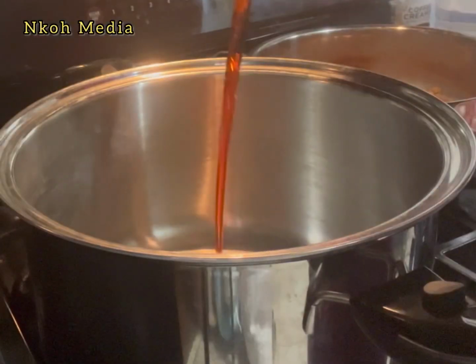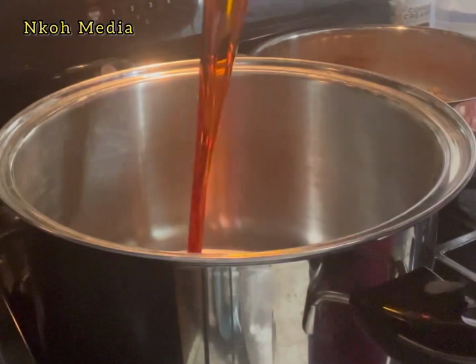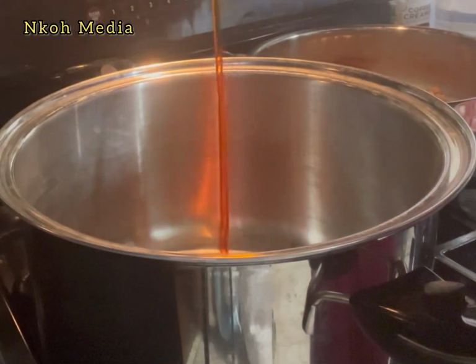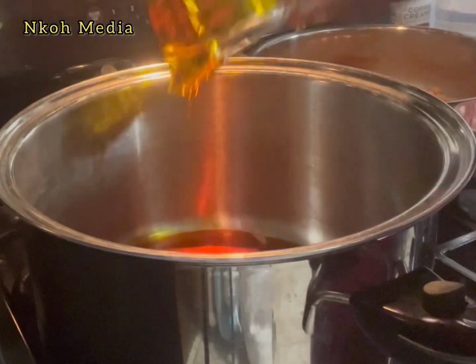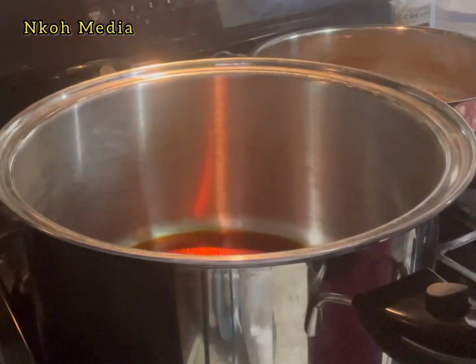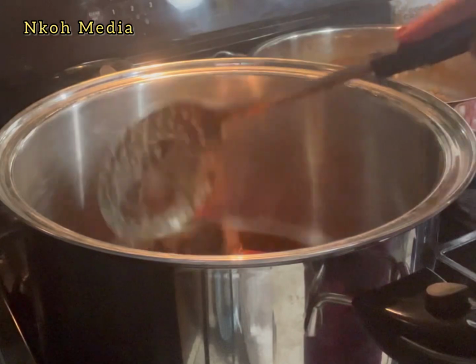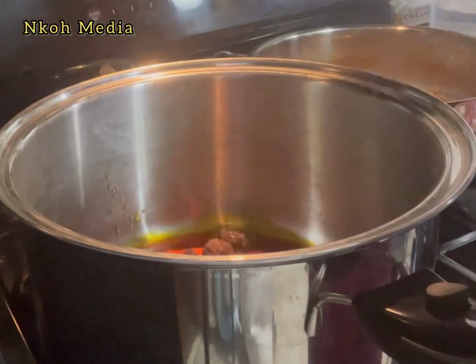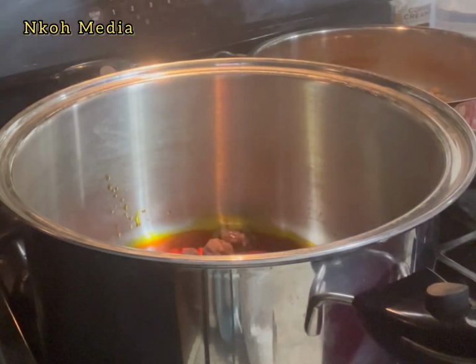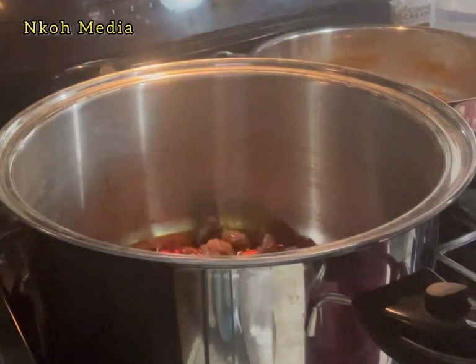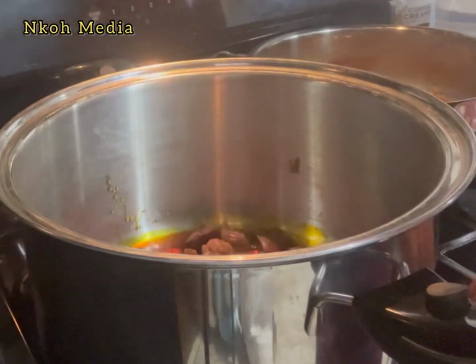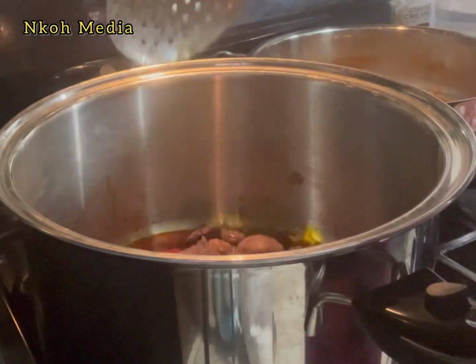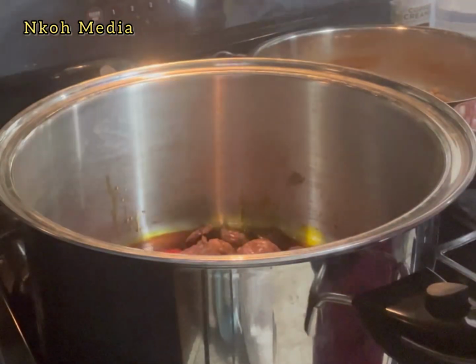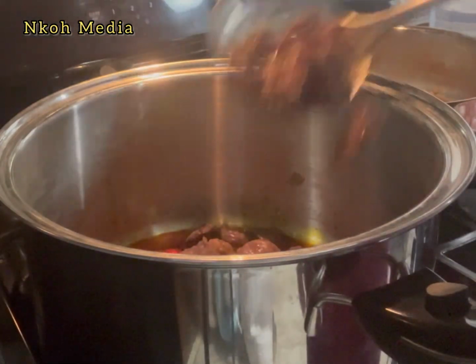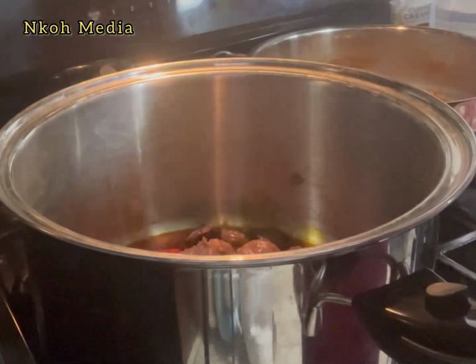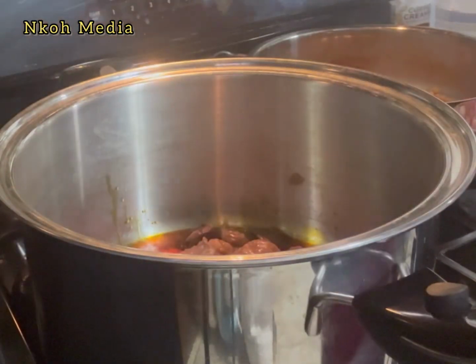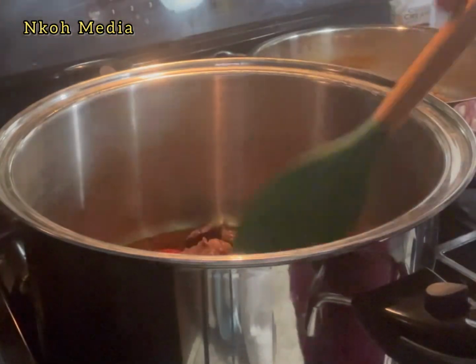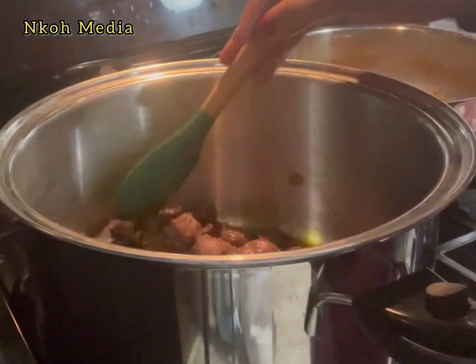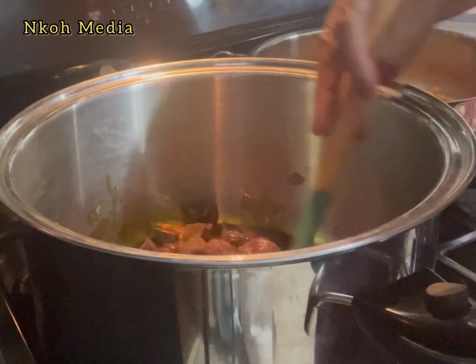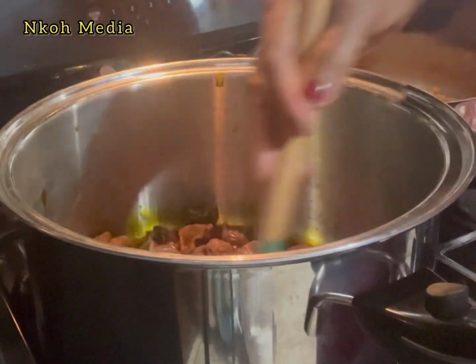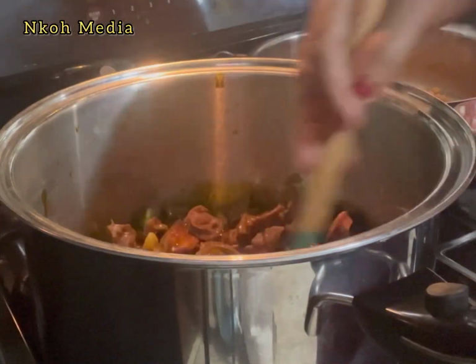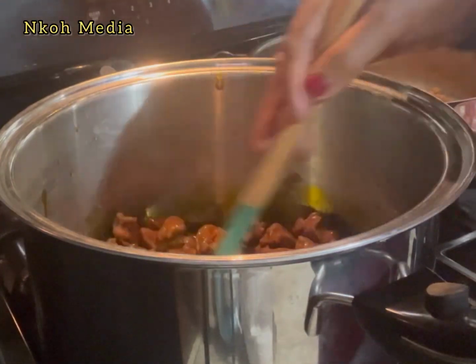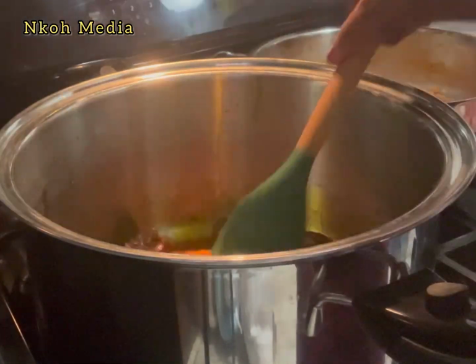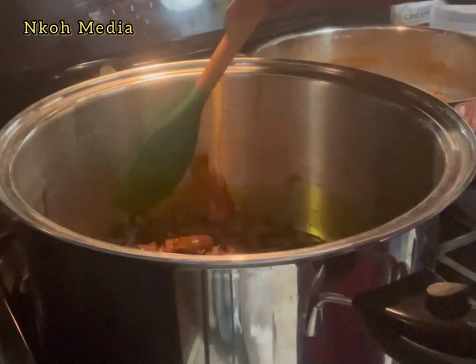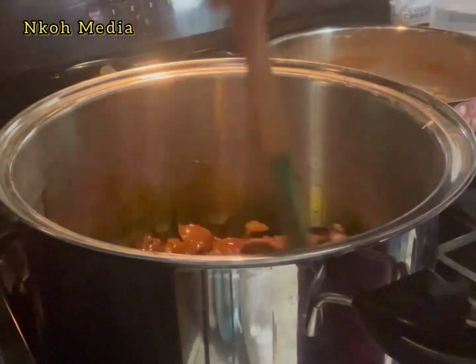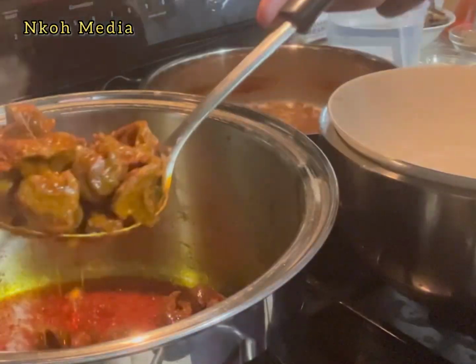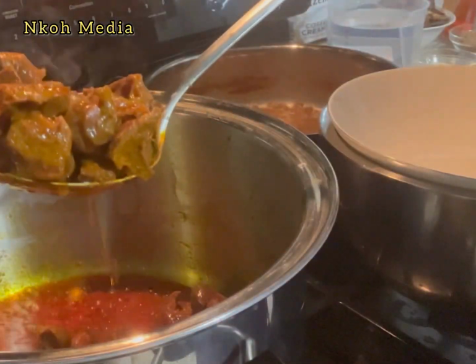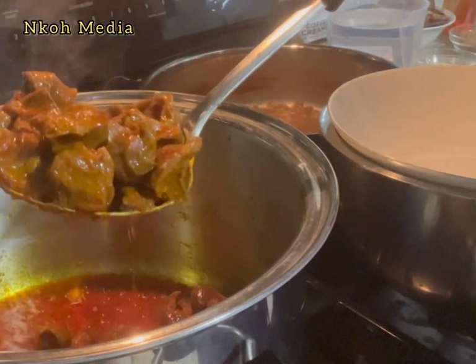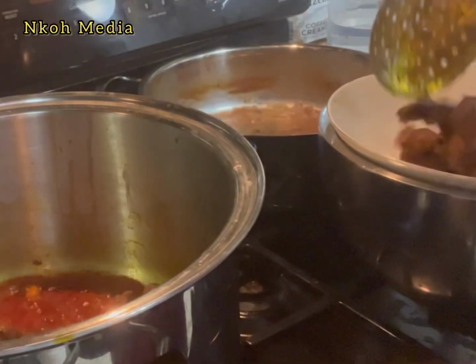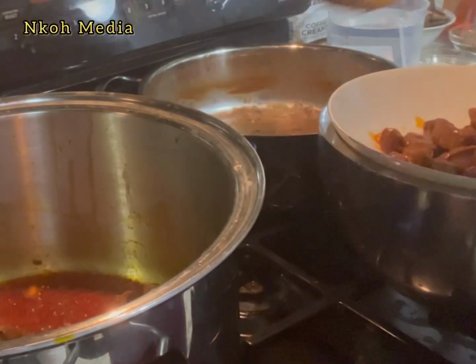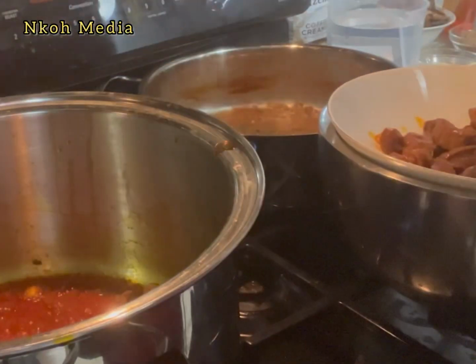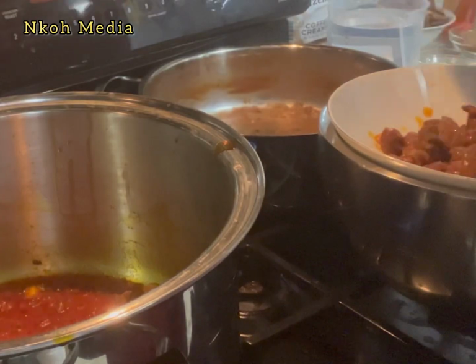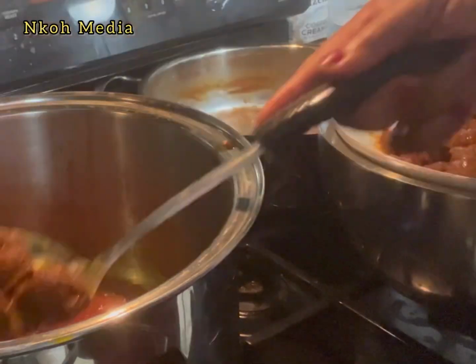Heat up three-quarter cup of palm oil — don't blanch it. Go ahead and fry the meat until lightly brown.